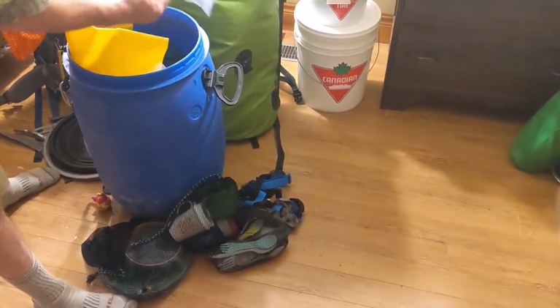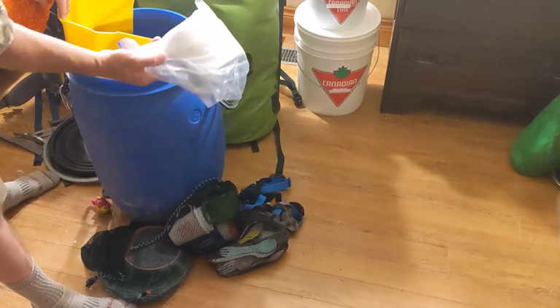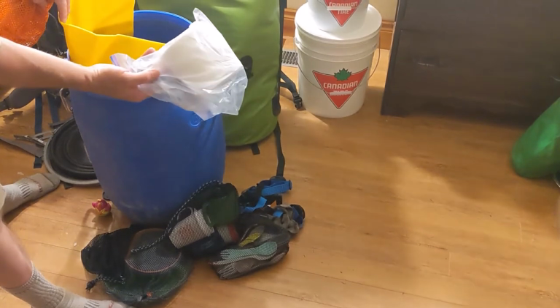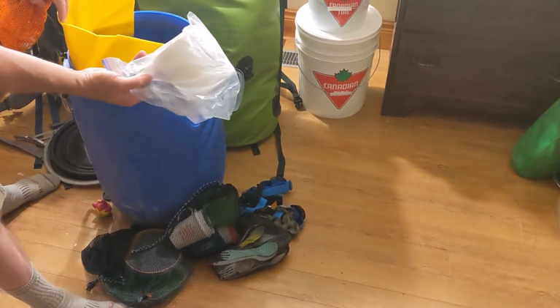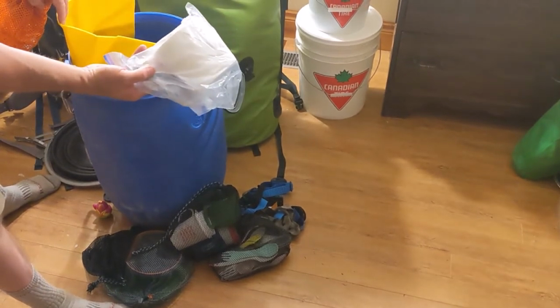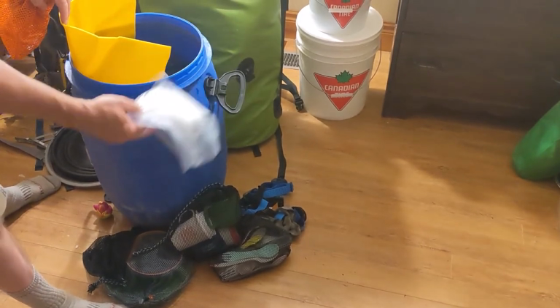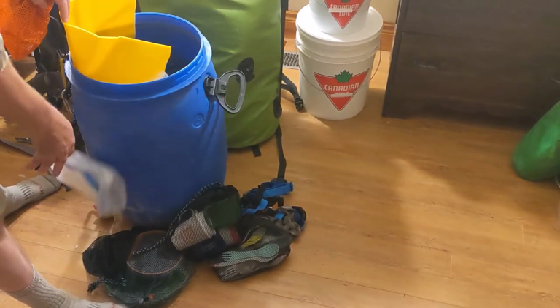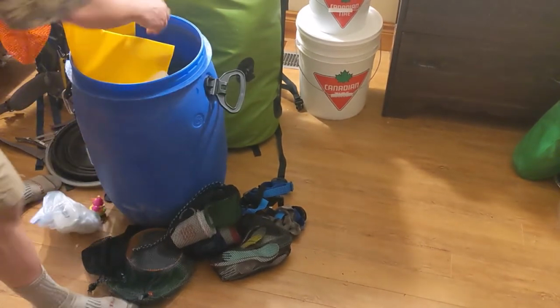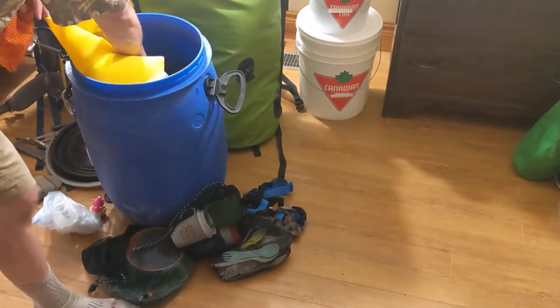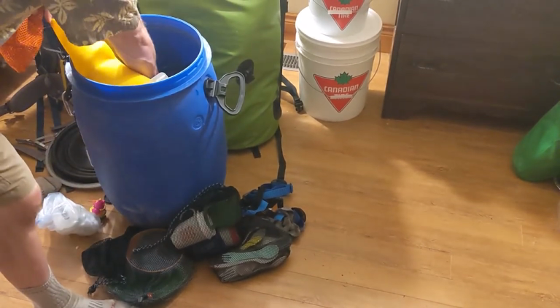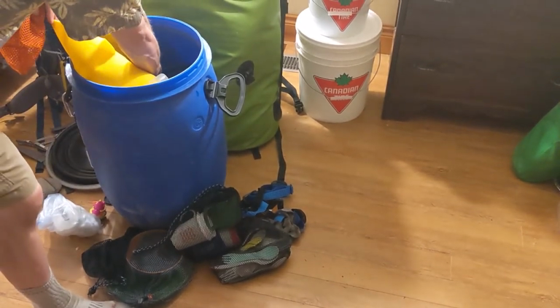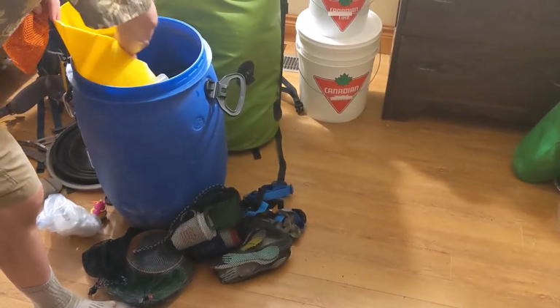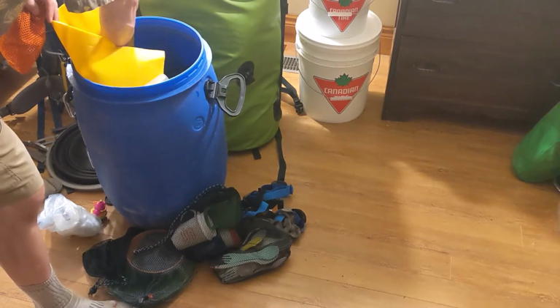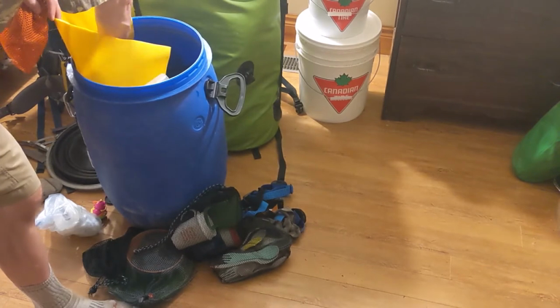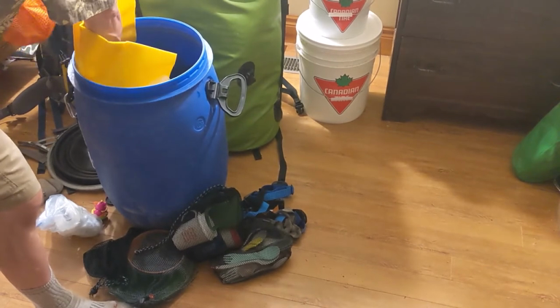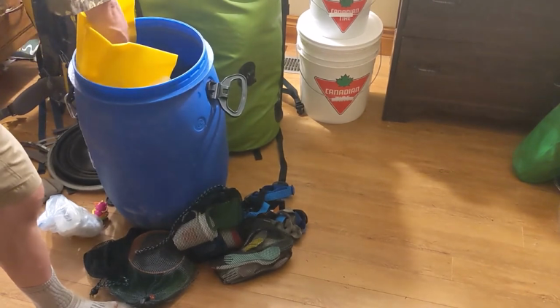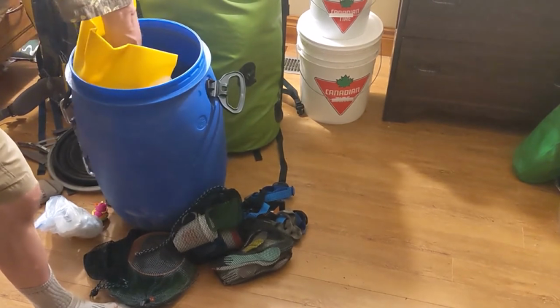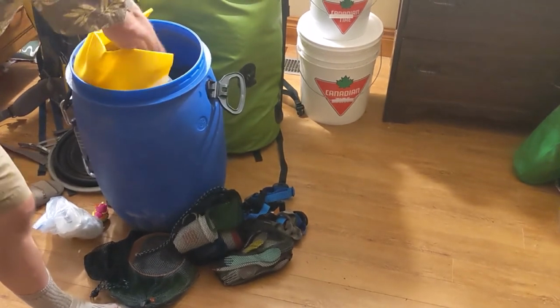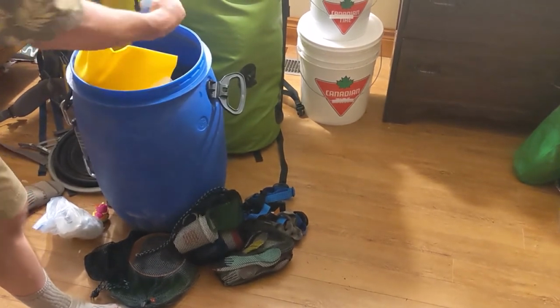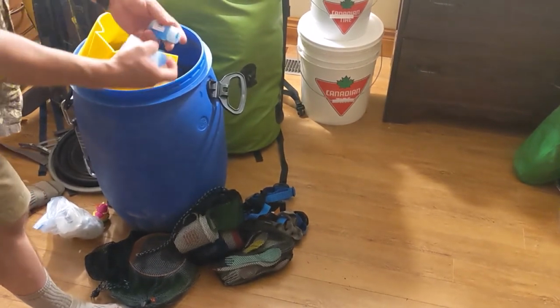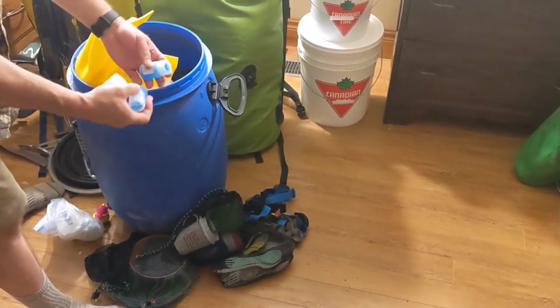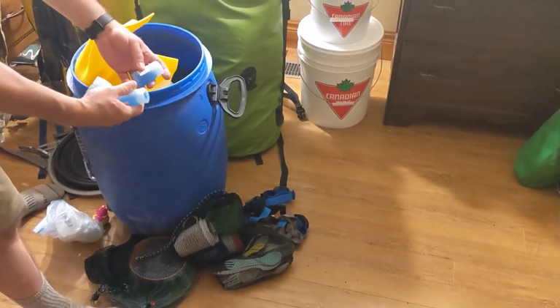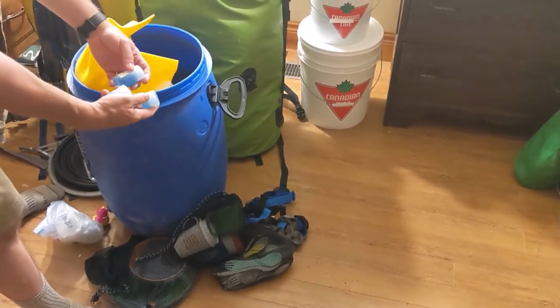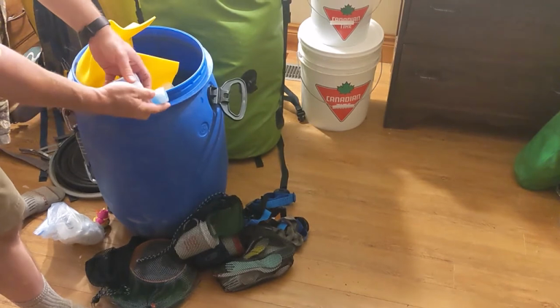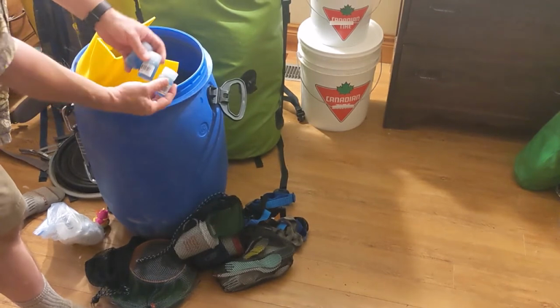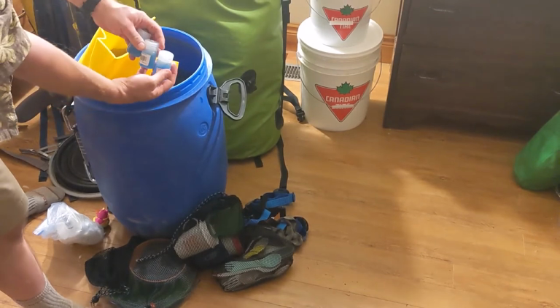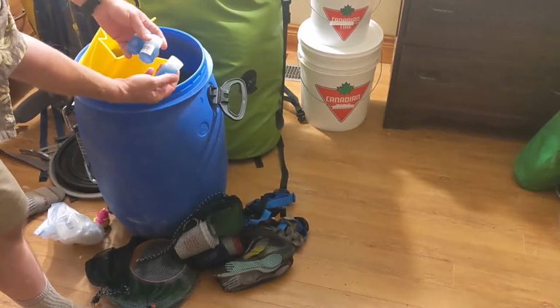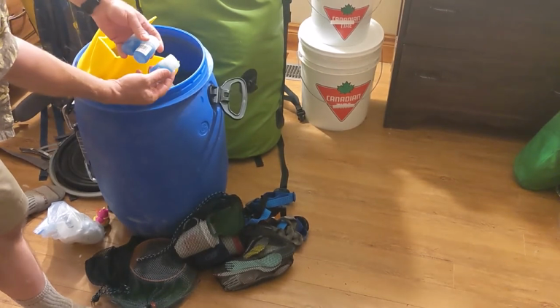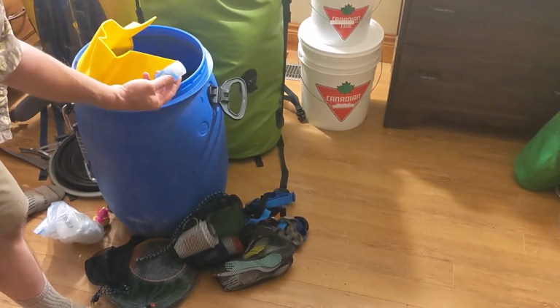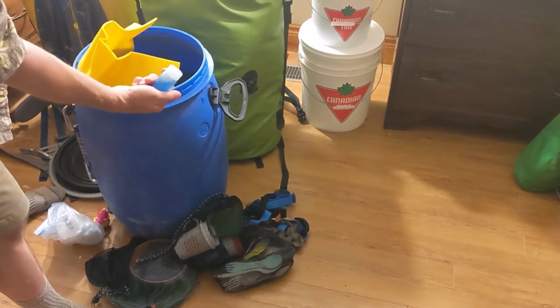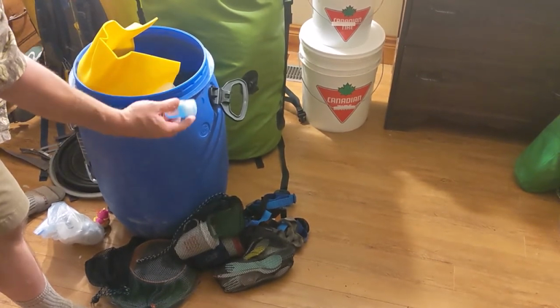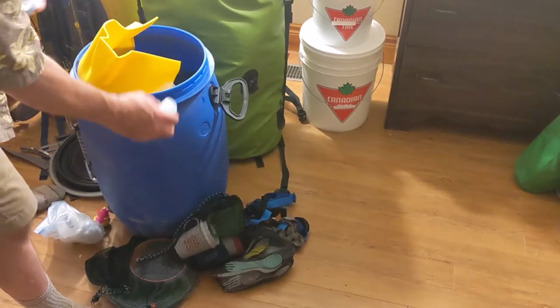I keep toilet paper in almost every bag. I found out on this trip I took way too much dish soap. I only used a fraction of one of those, so in the future one is sufficient.